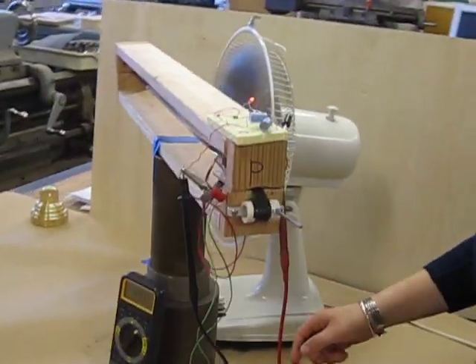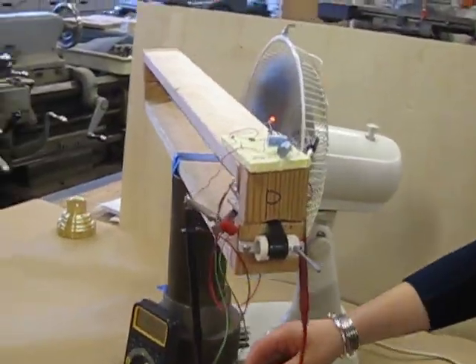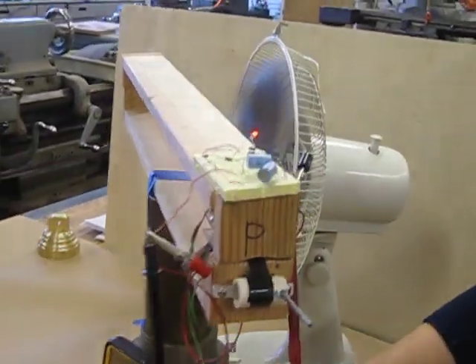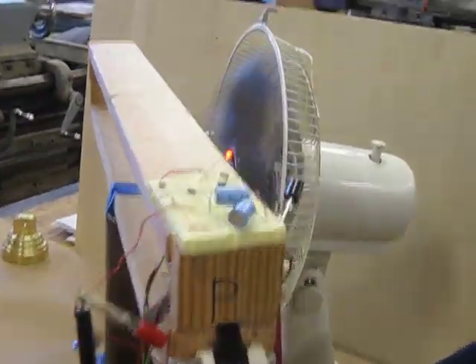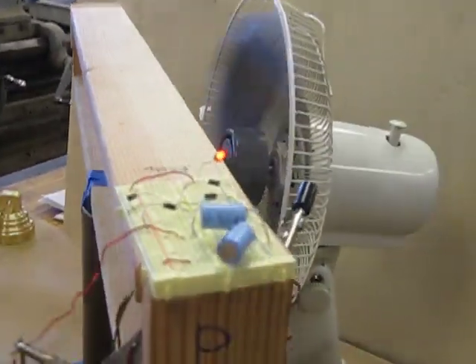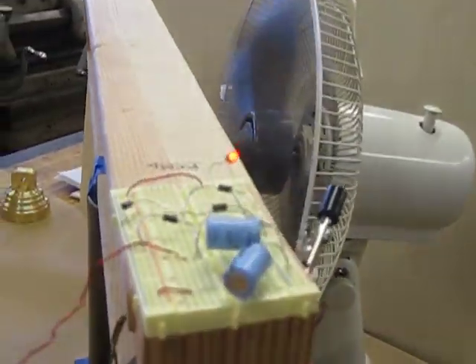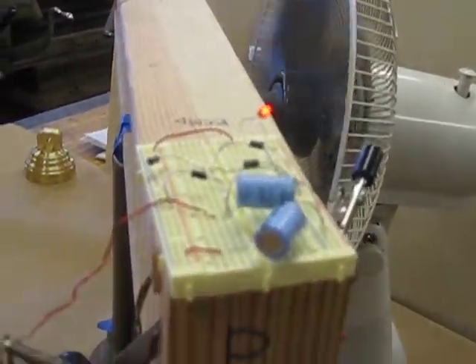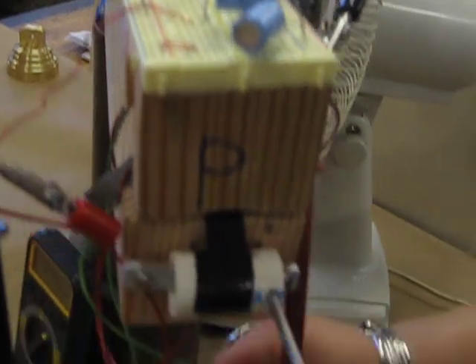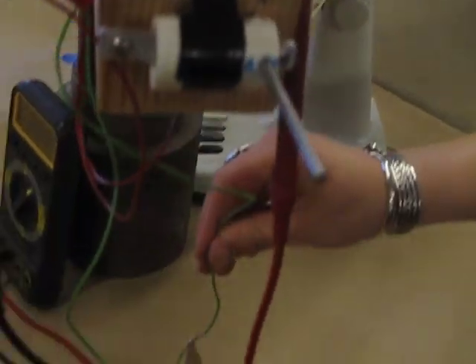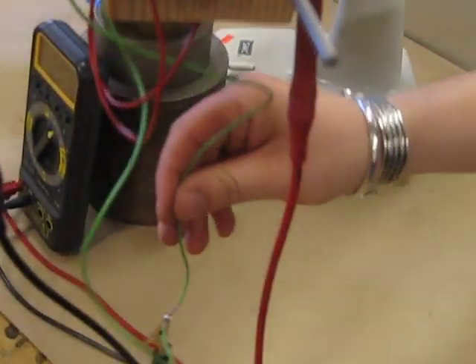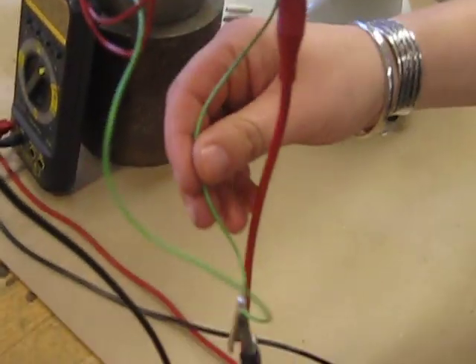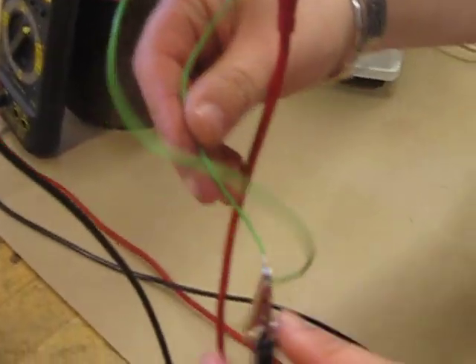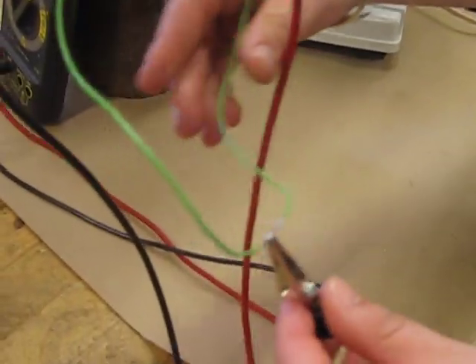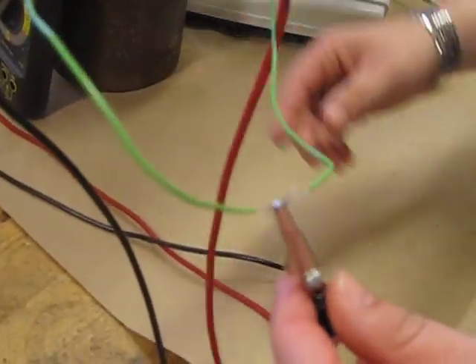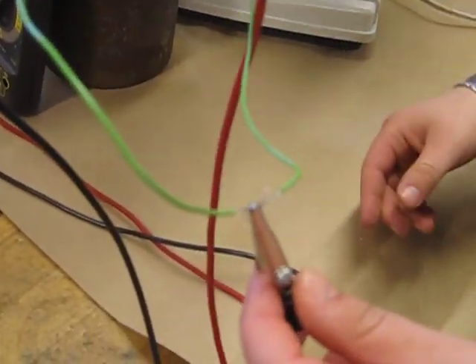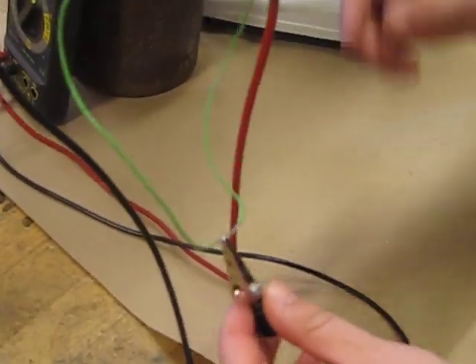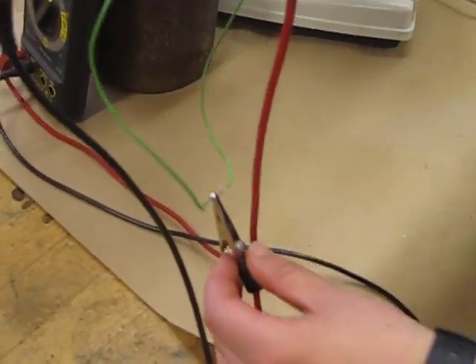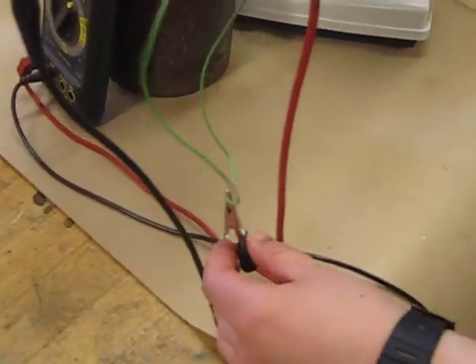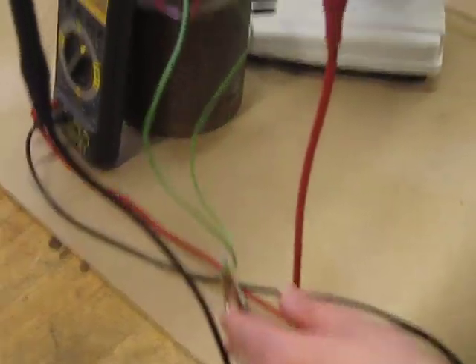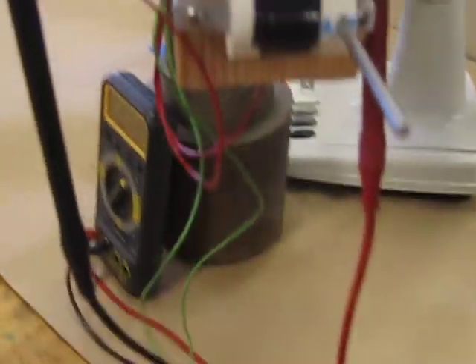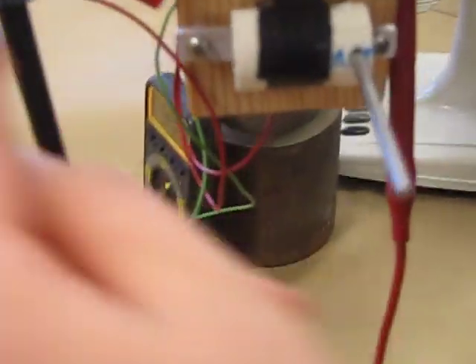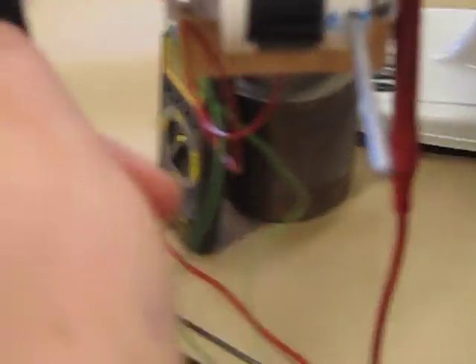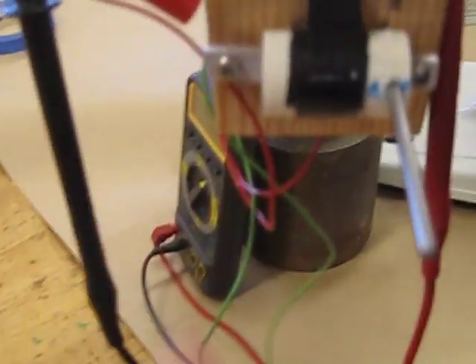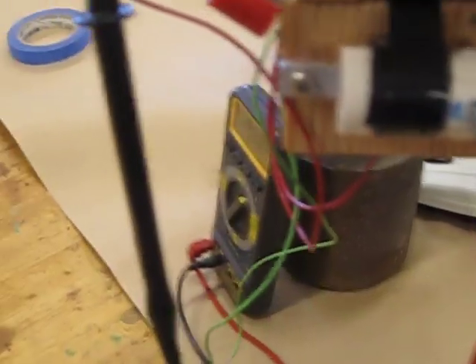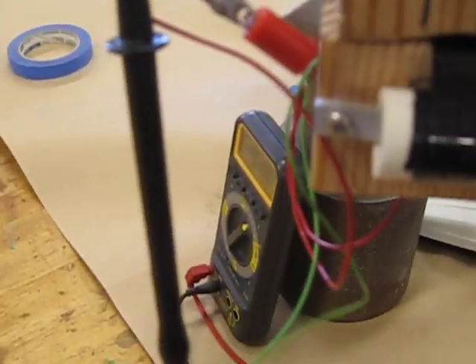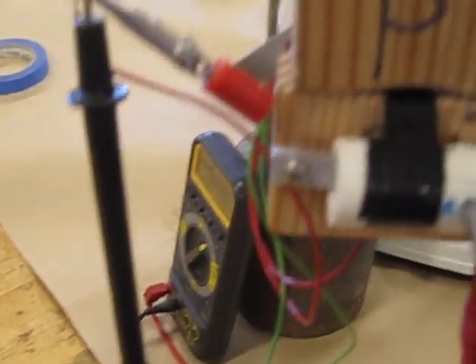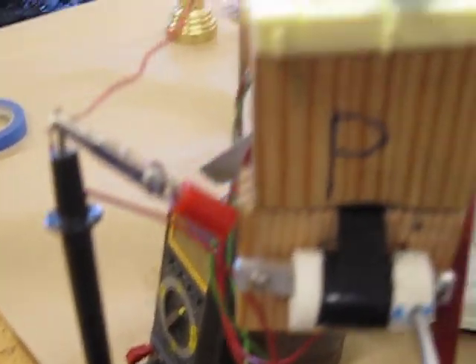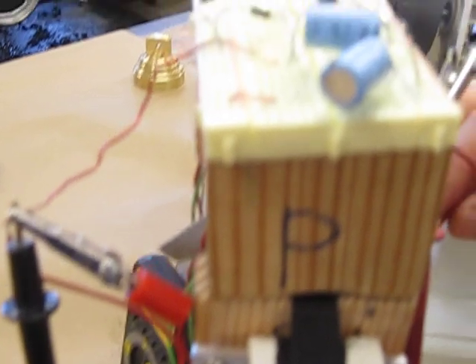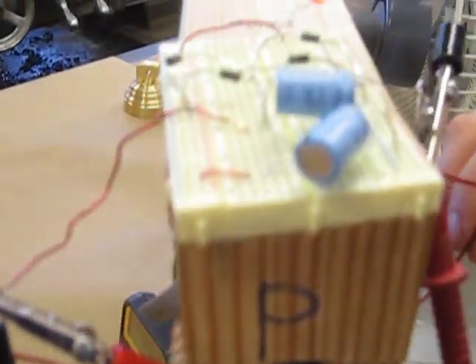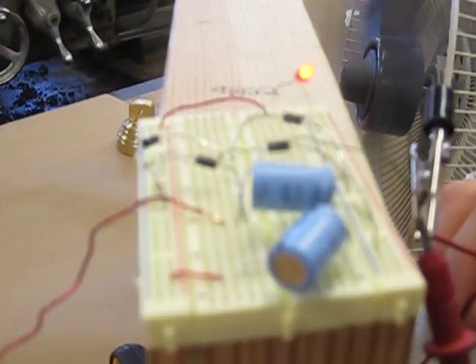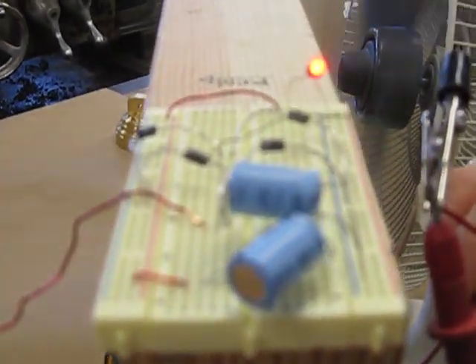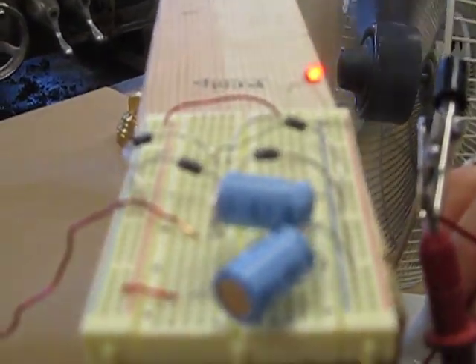The wires are connected to create a circuit — green to green — and the reds are connecting to the leads in the rectifier.